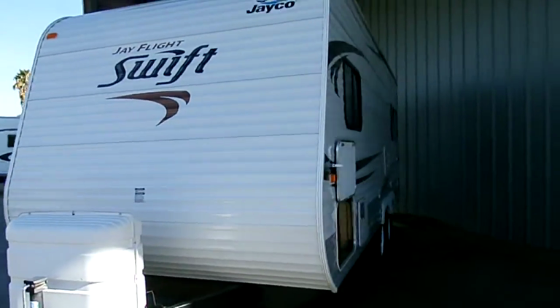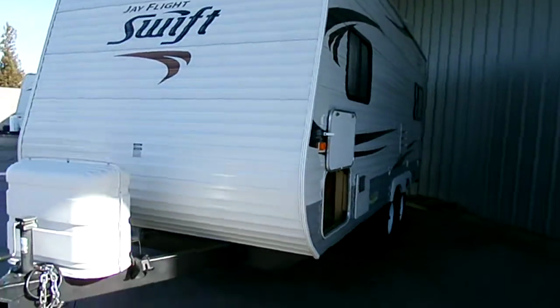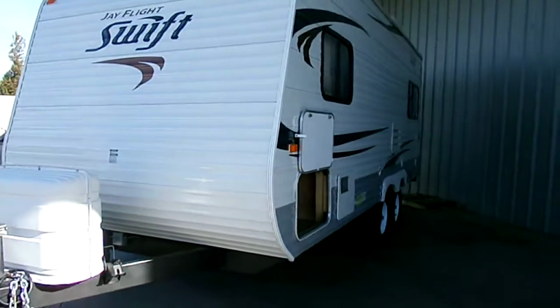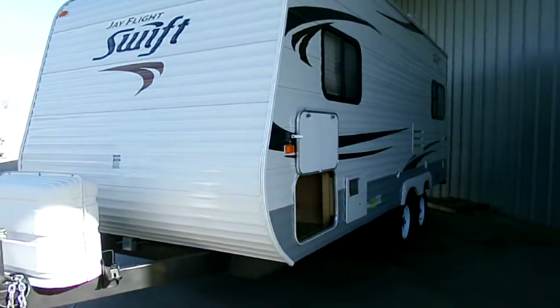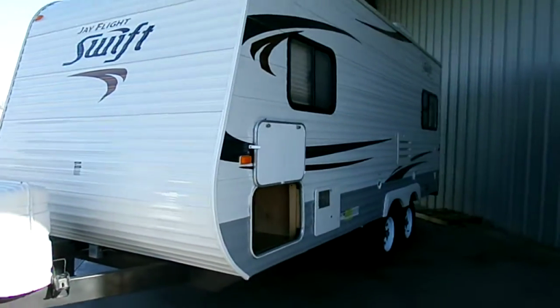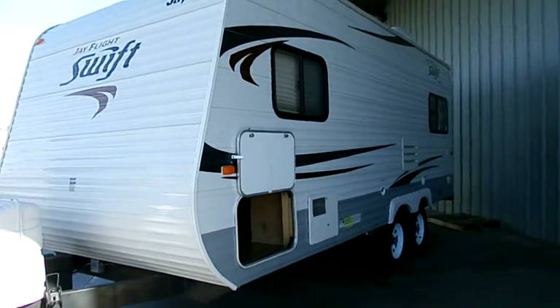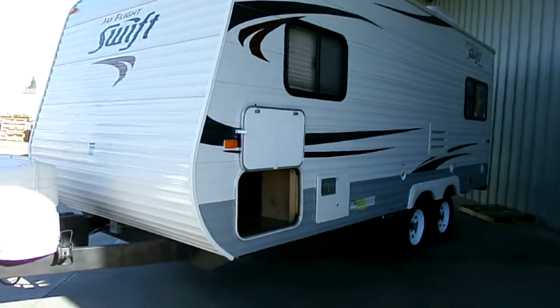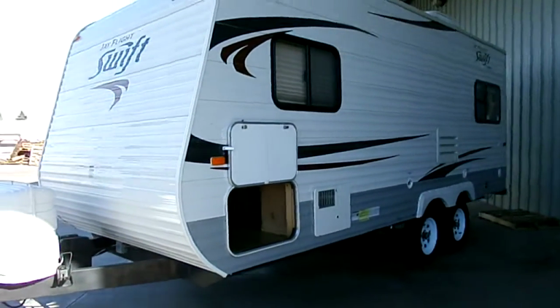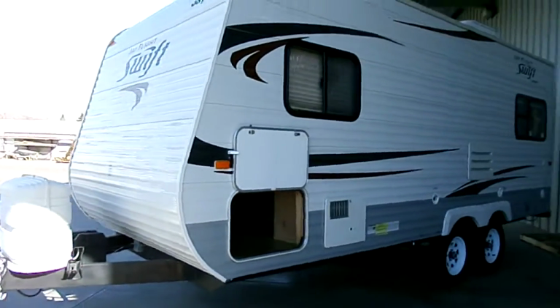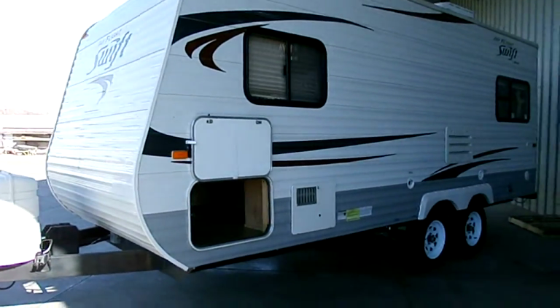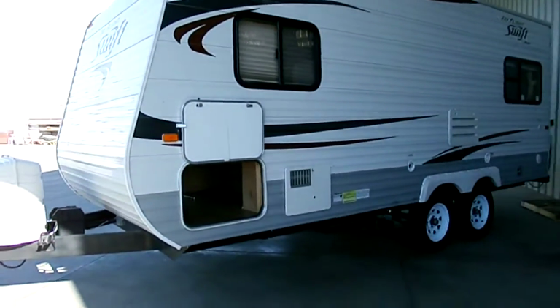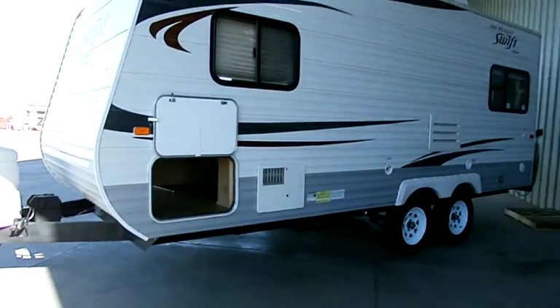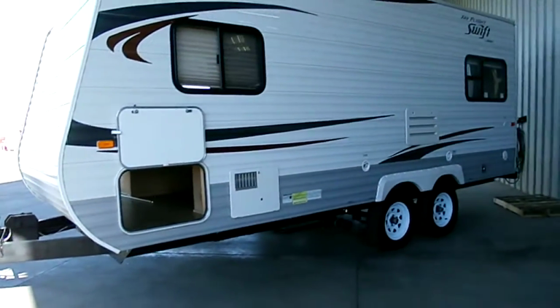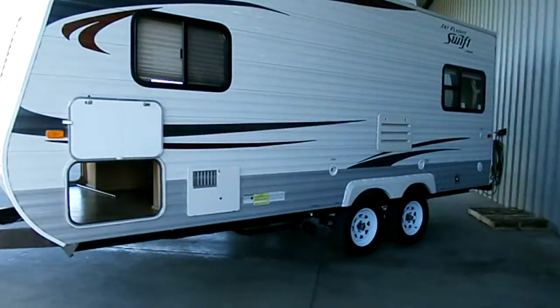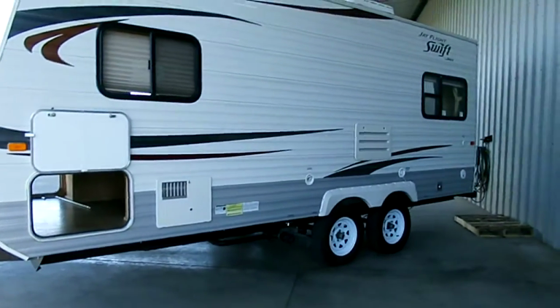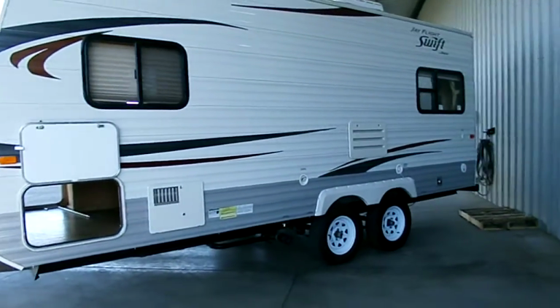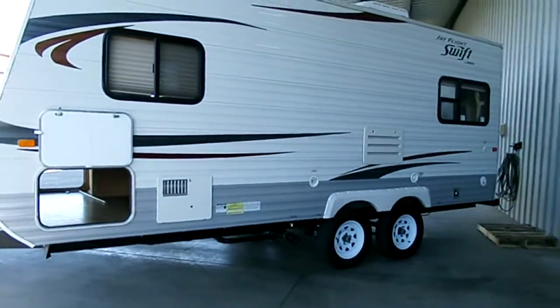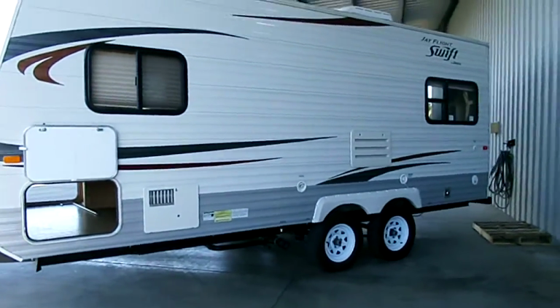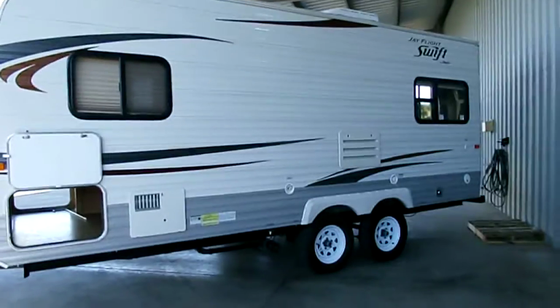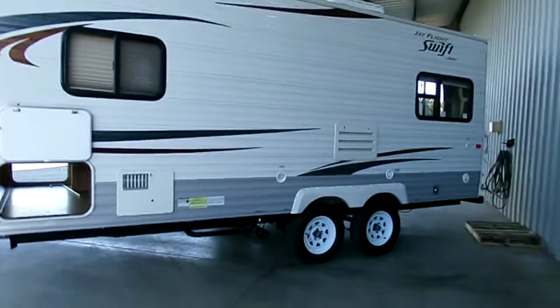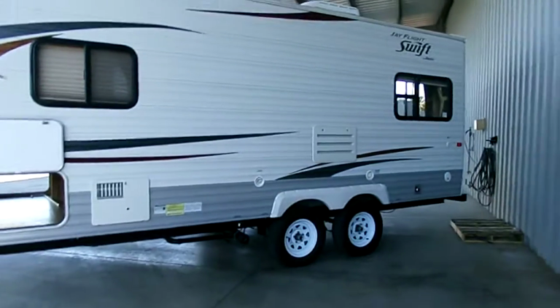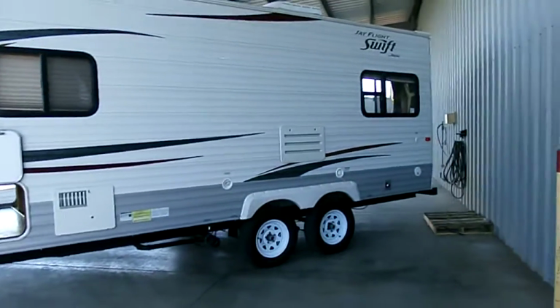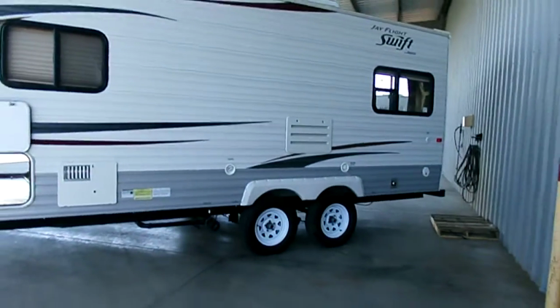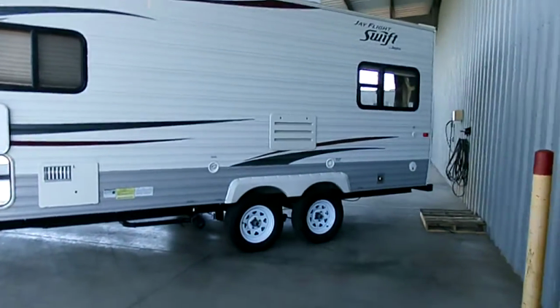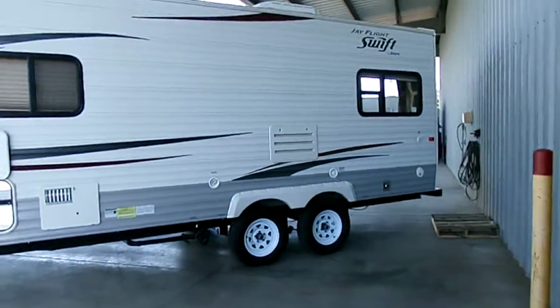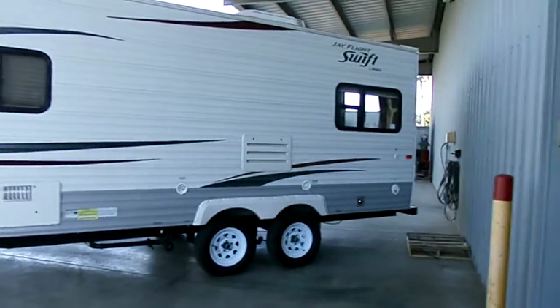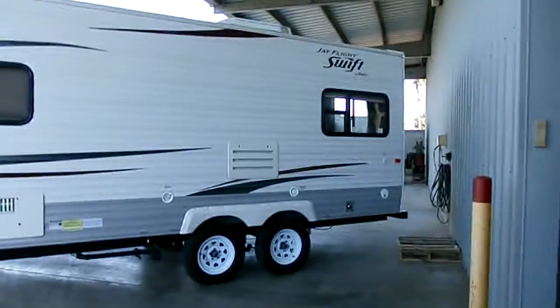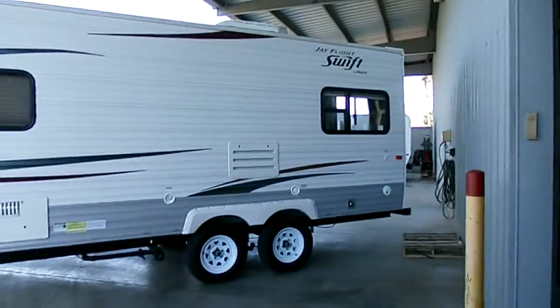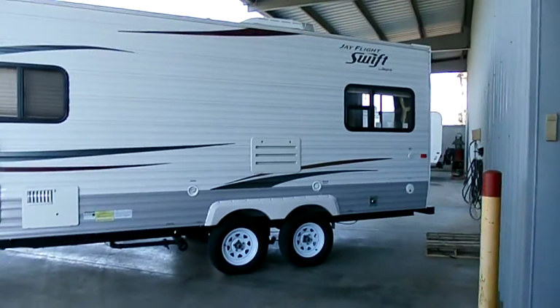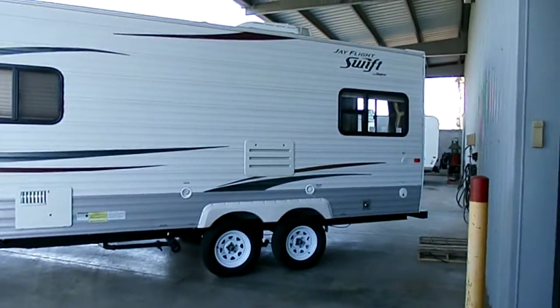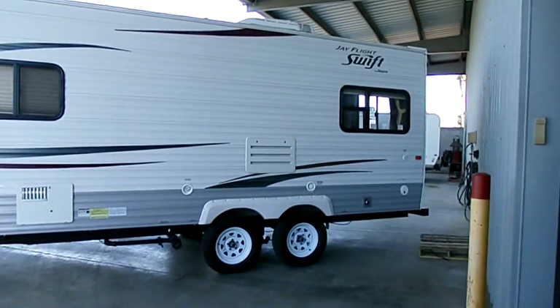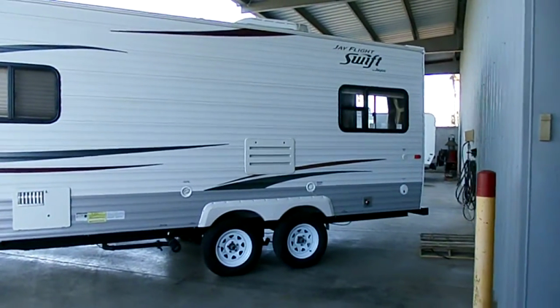As we walk around, you have your 6-gallon hot water heater. Tires and wheels are like — this trailer's basically brand new. You got central heat and air, and a fresh water tank.